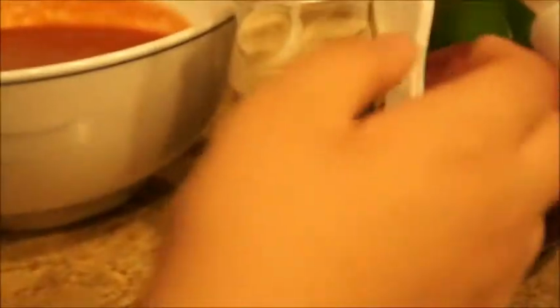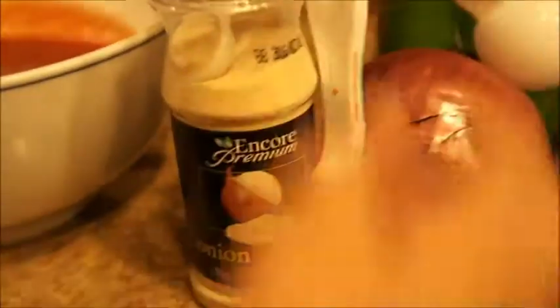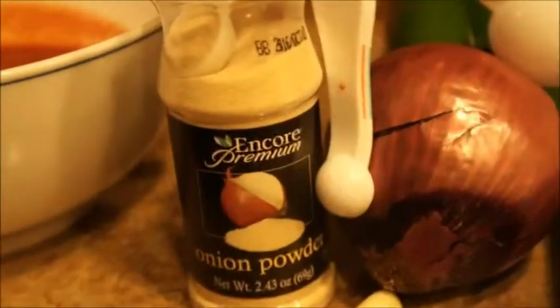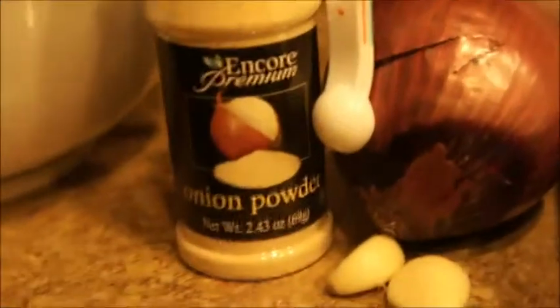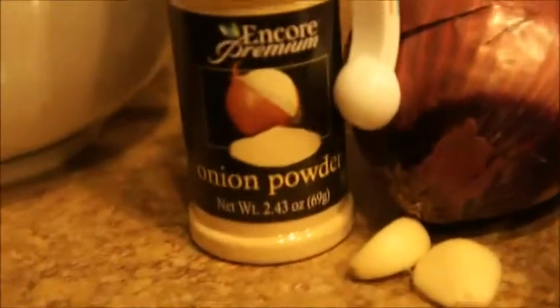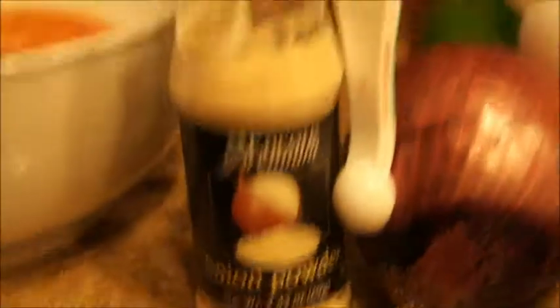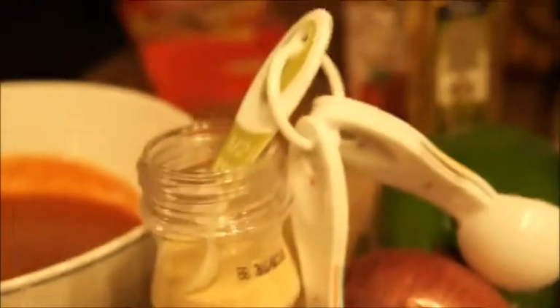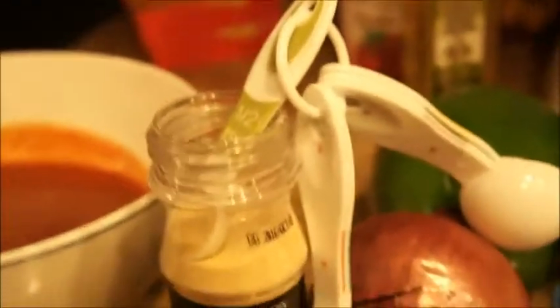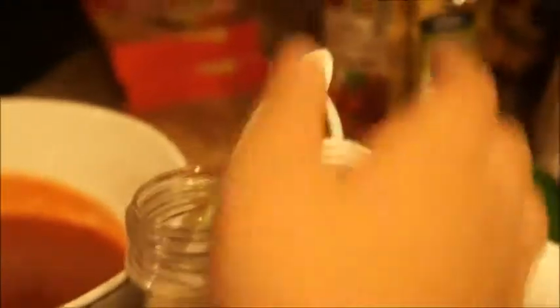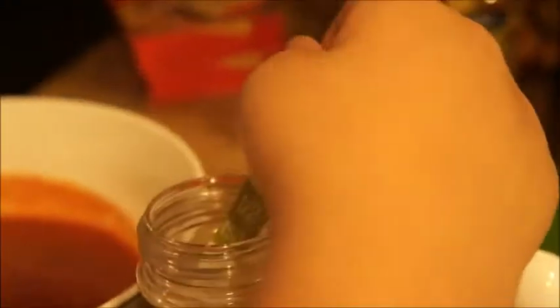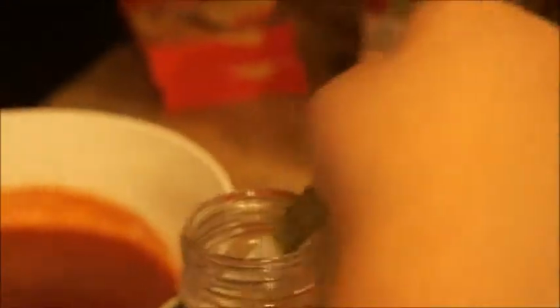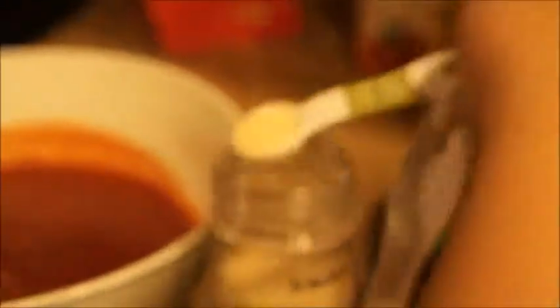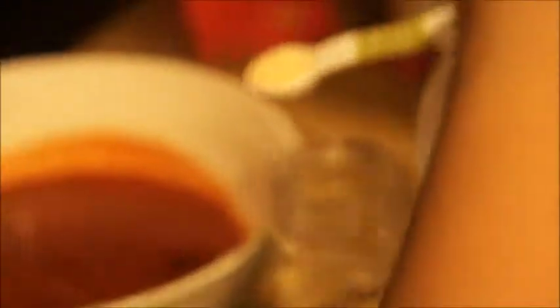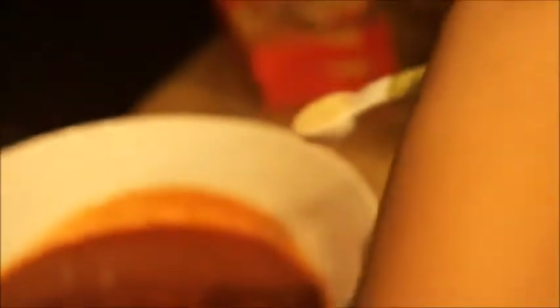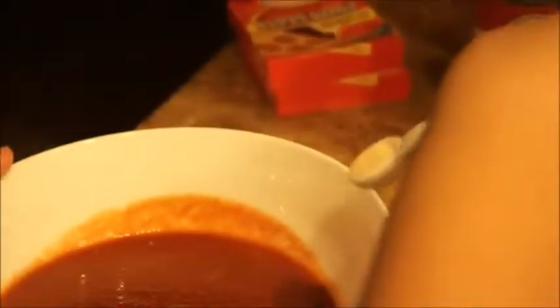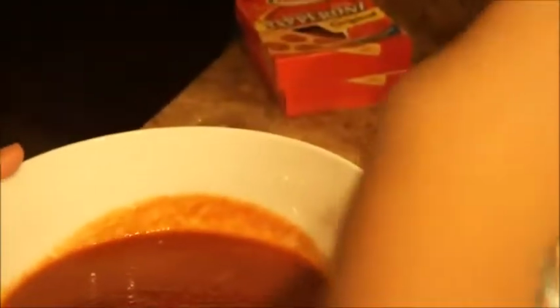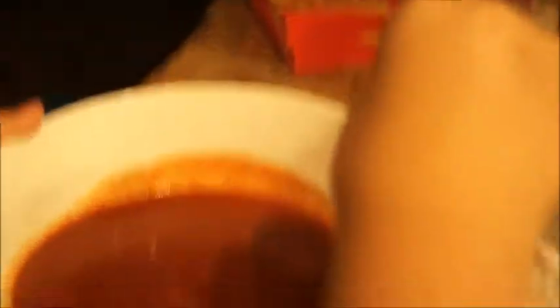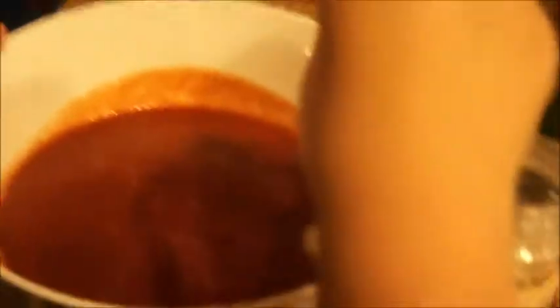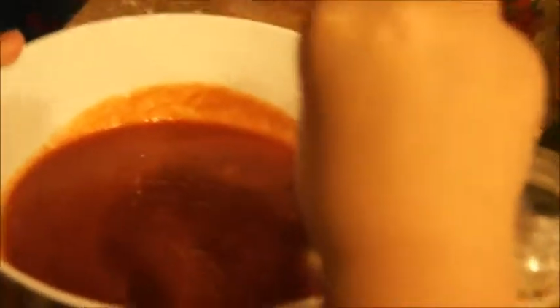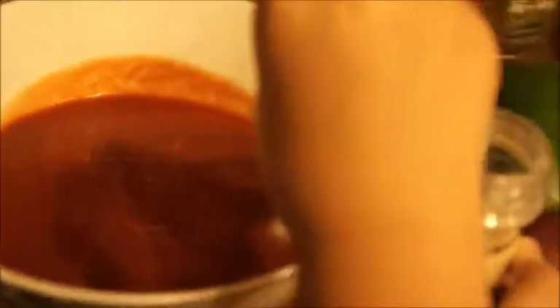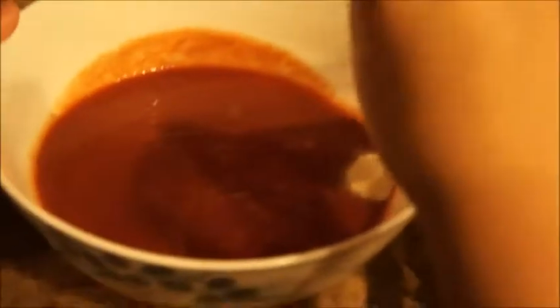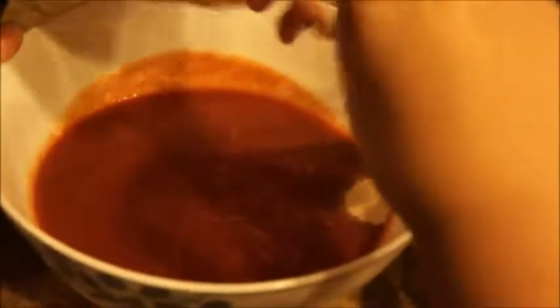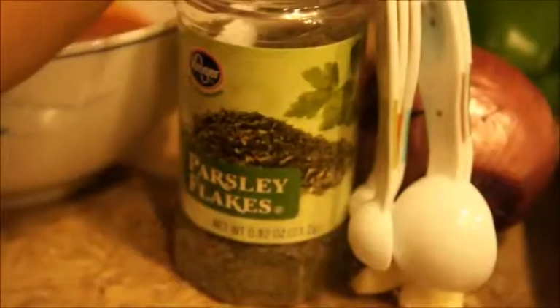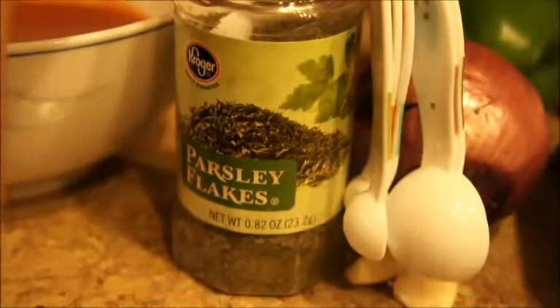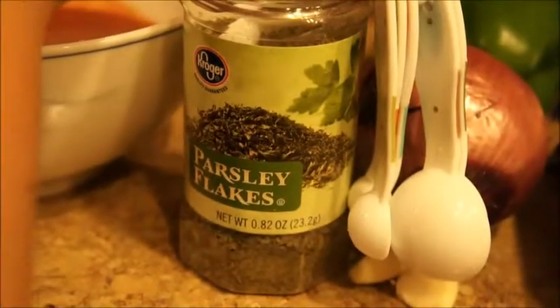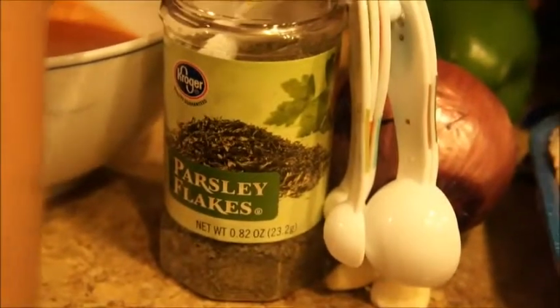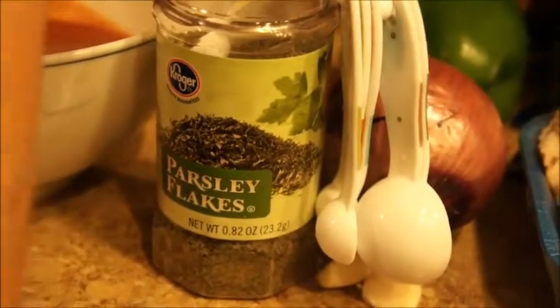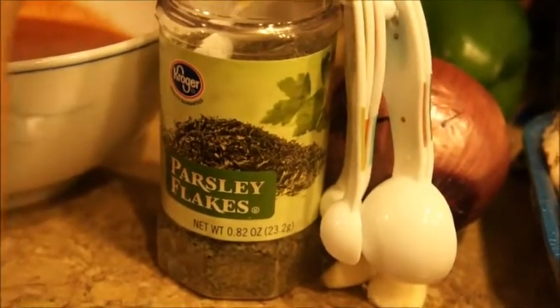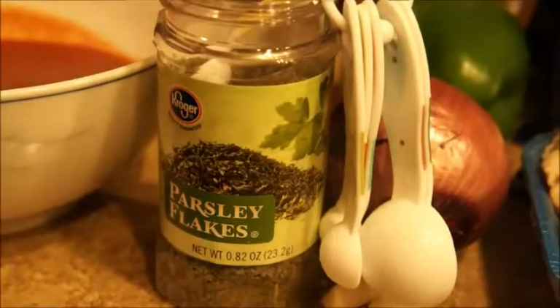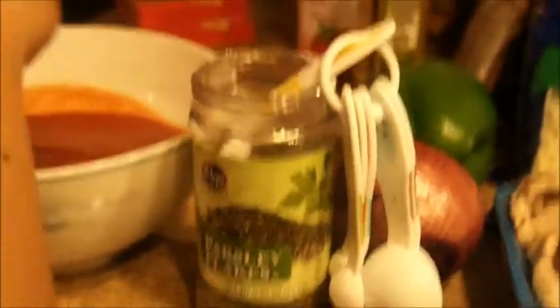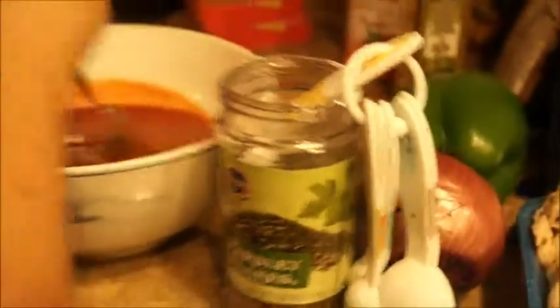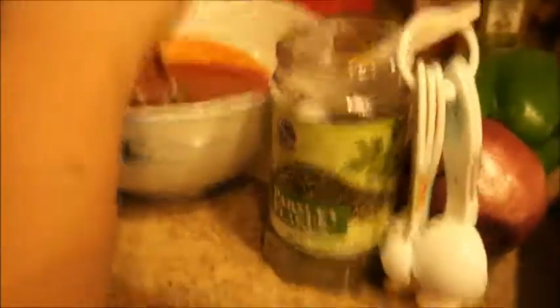Go ahead and add the onion powder — take it out and just put it right in. Pour it in. Next we will need to add 1 teaspoon of parsley flakes. Go ahead and add the teaspoon in here.